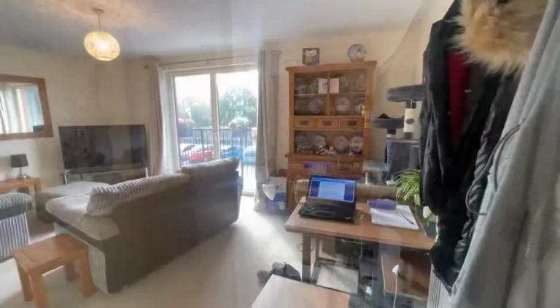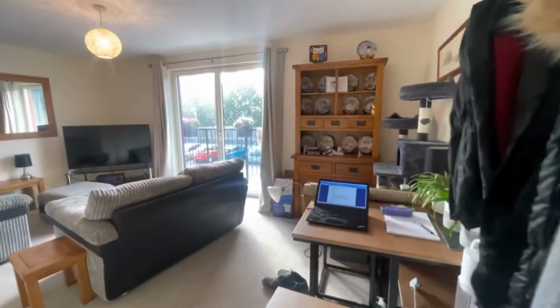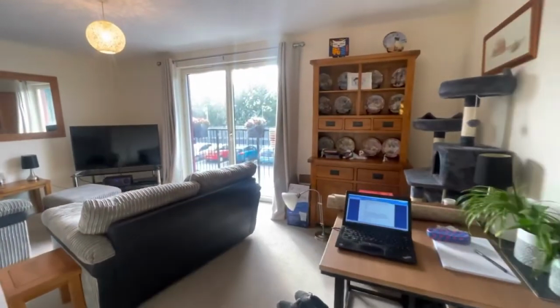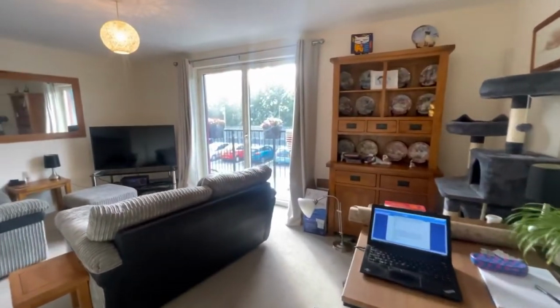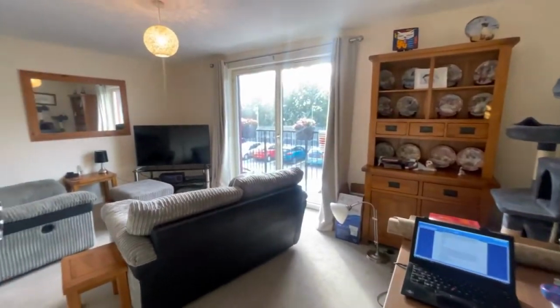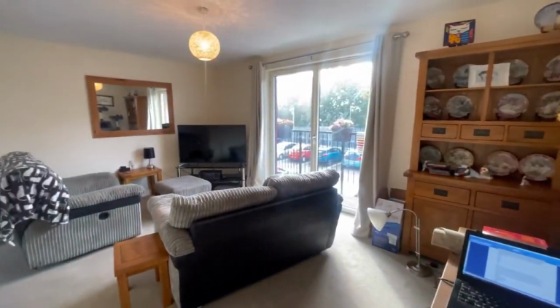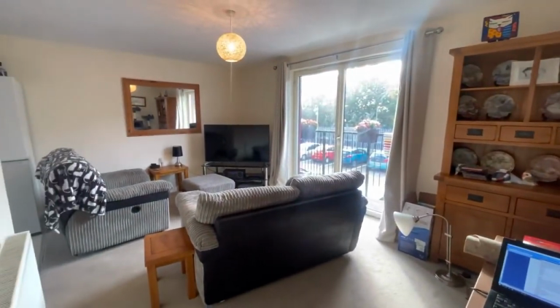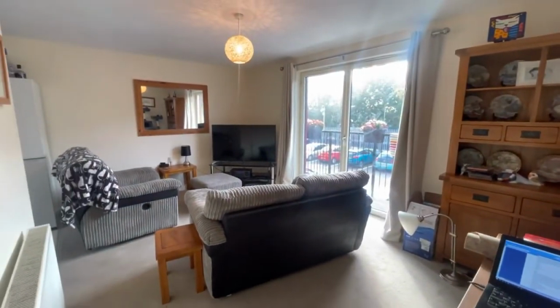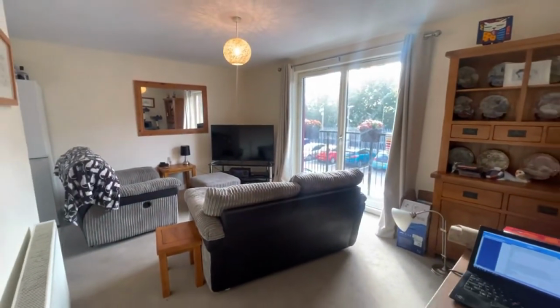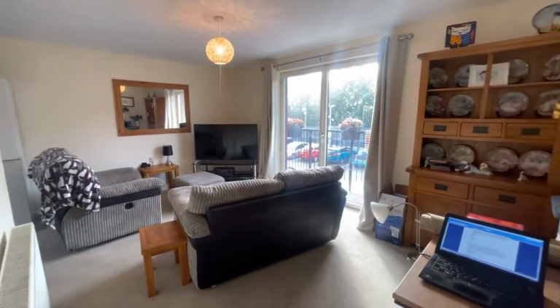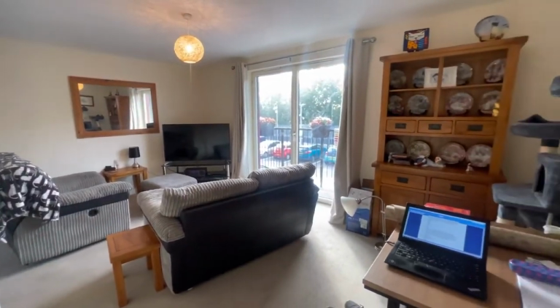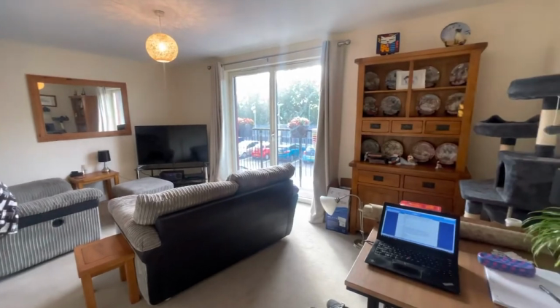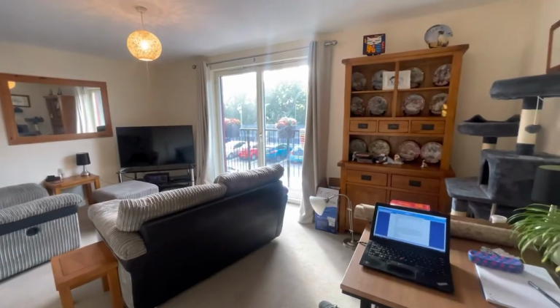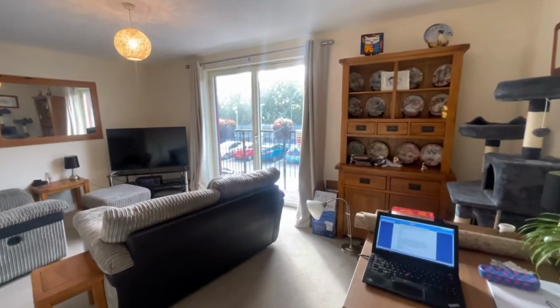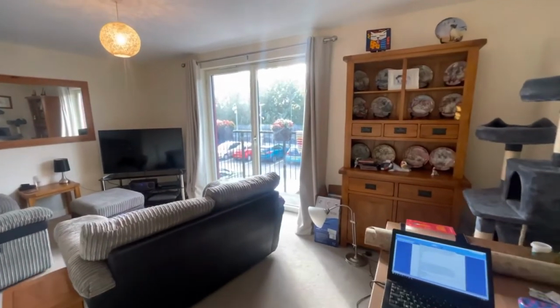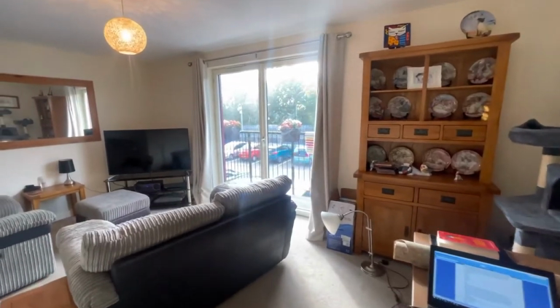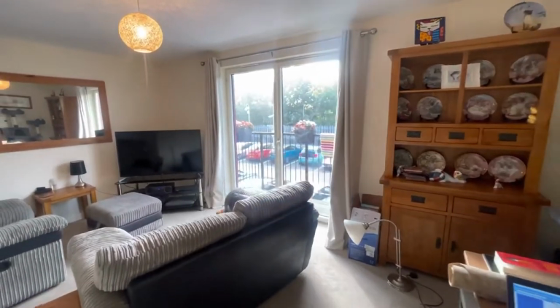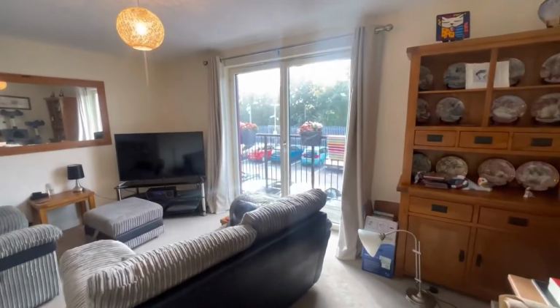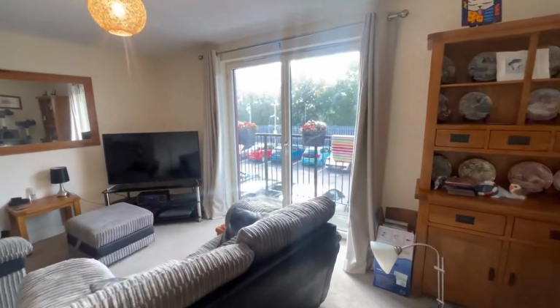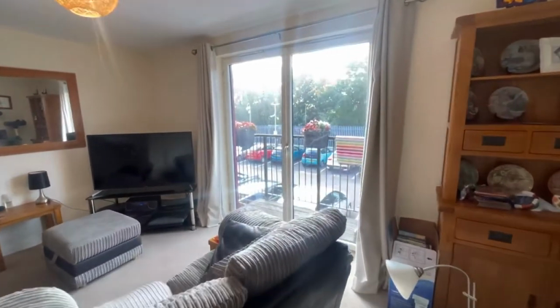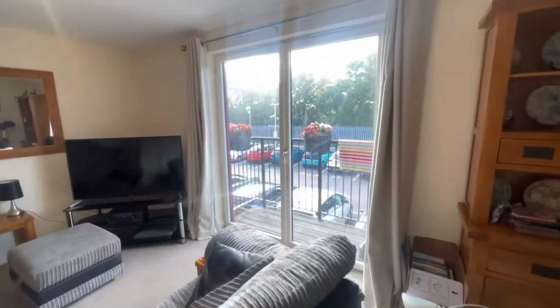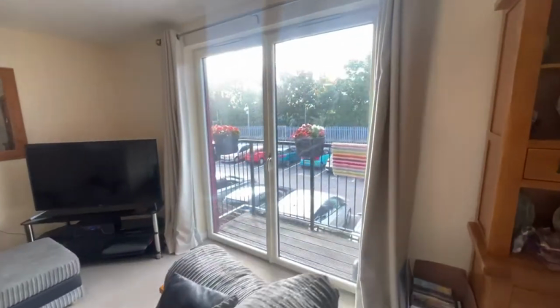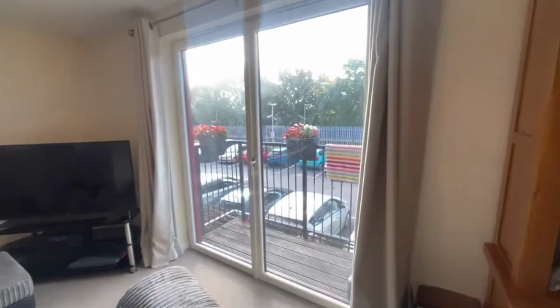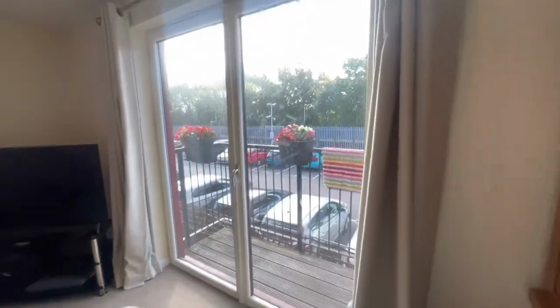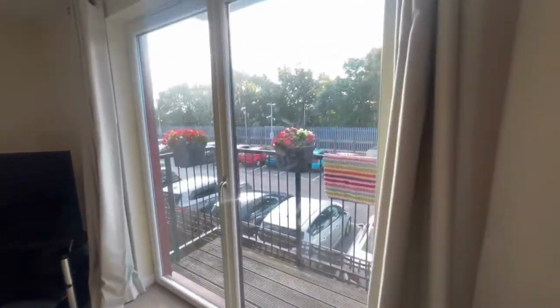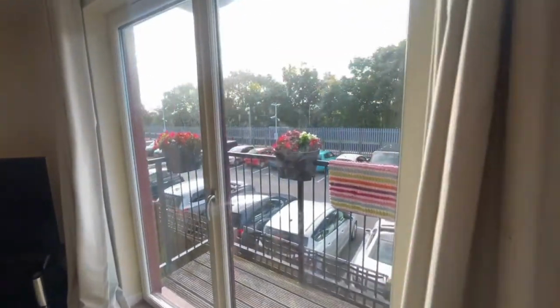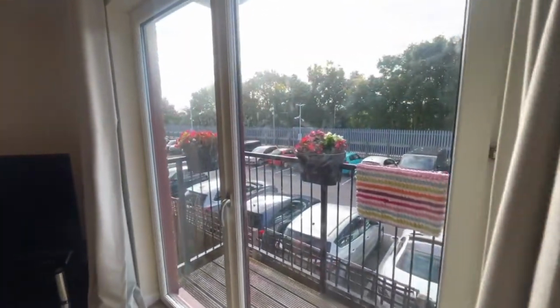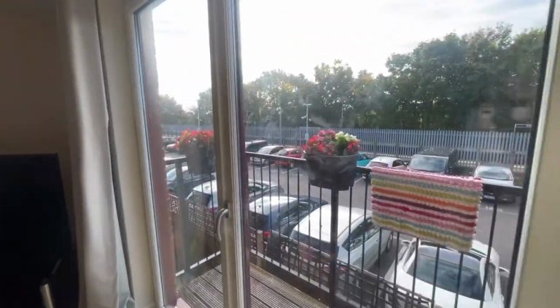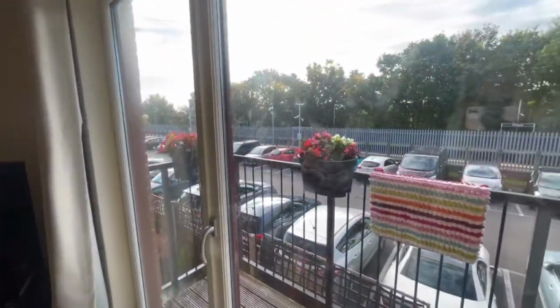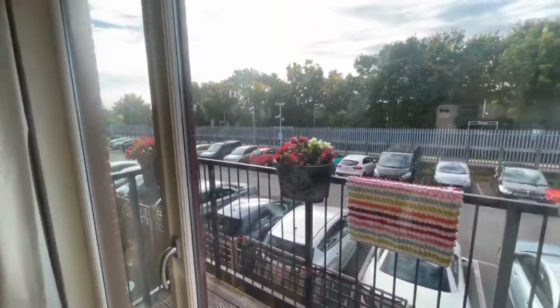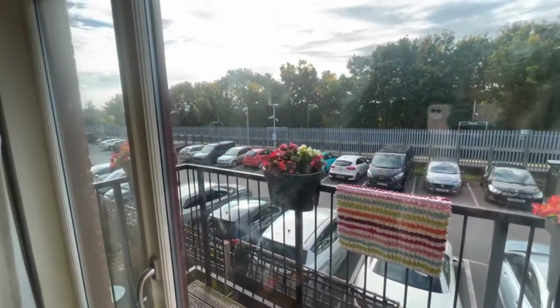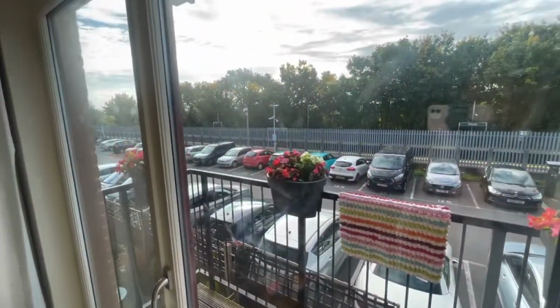And then heading through into the living room, which is to the rear of the property. As you can see it's a really good size. We've got the double doors out to the balcony just here. This building is well soundproofed so there isn't too much noise from the train line.